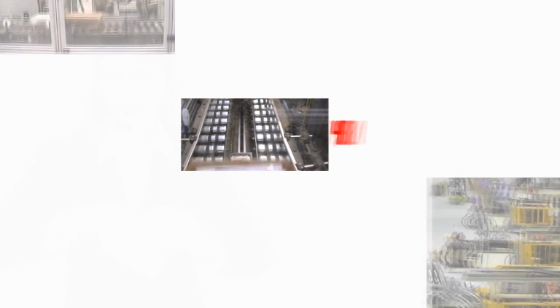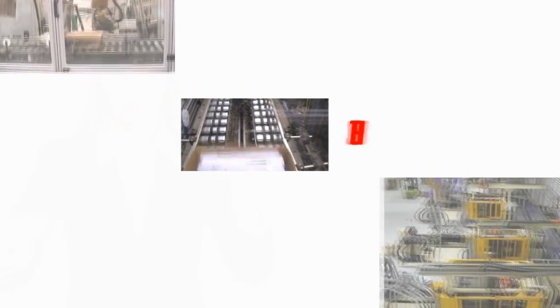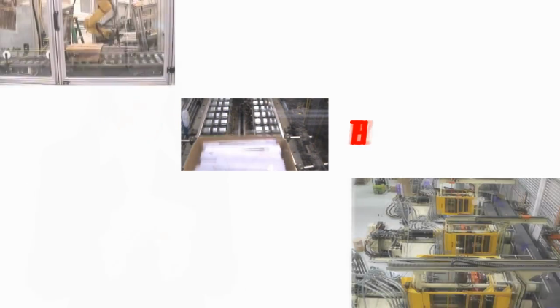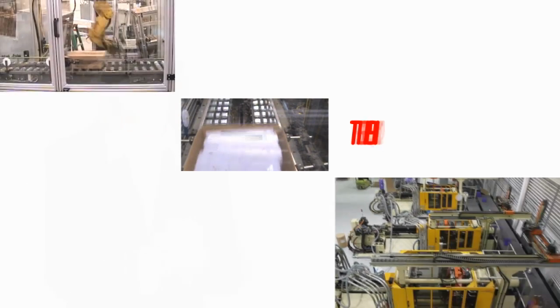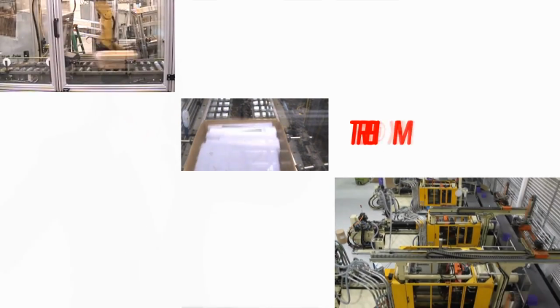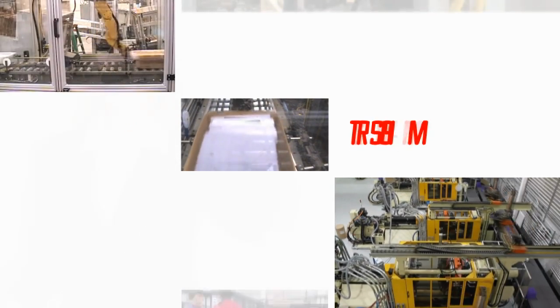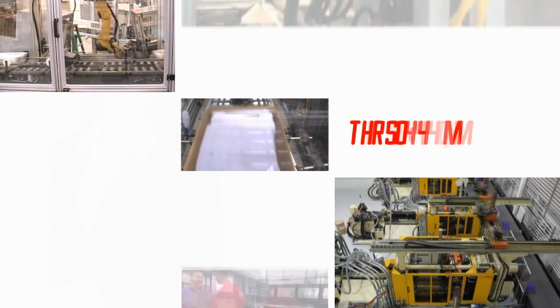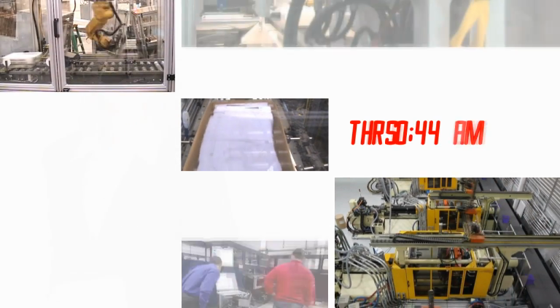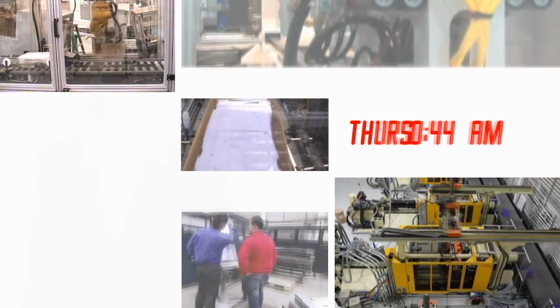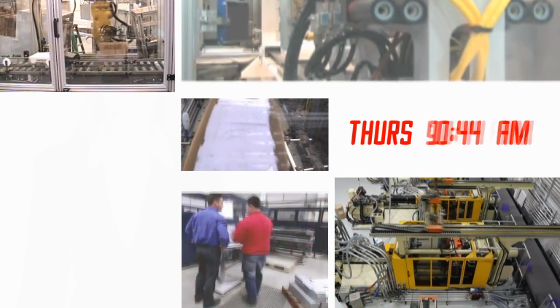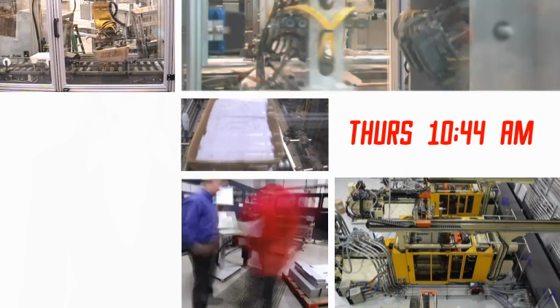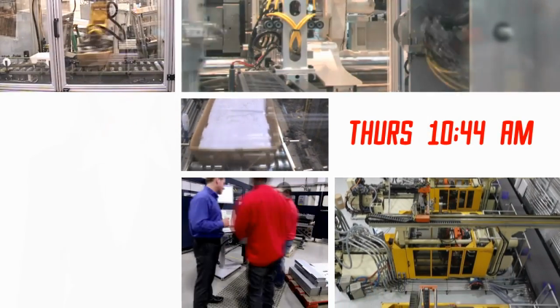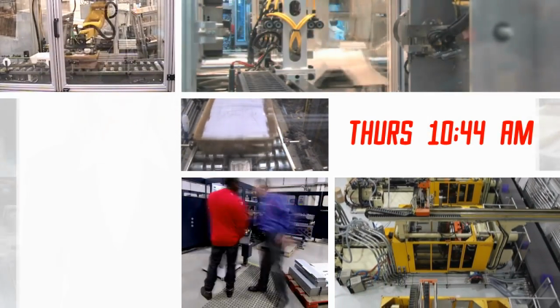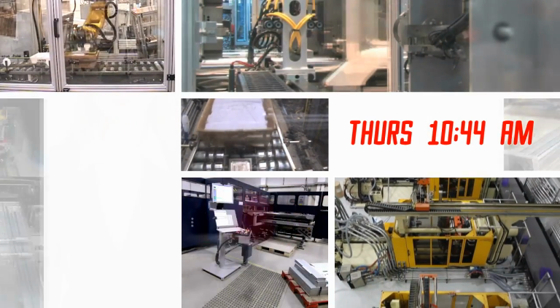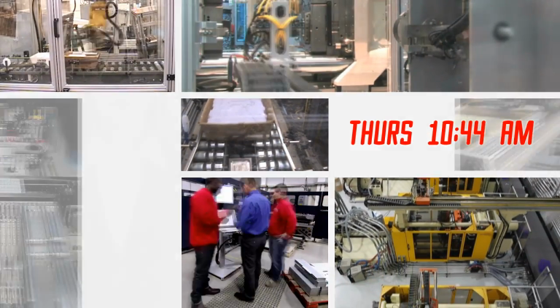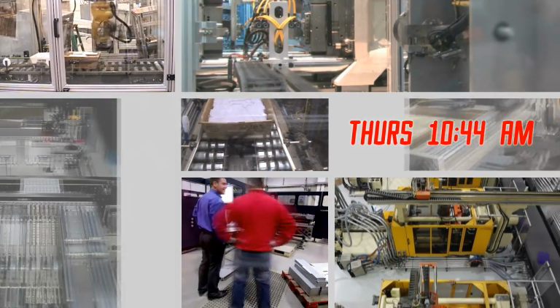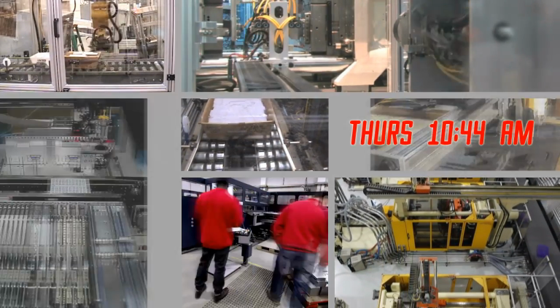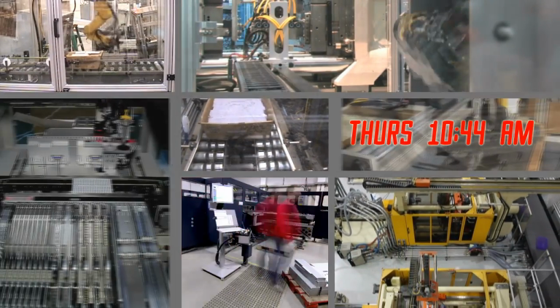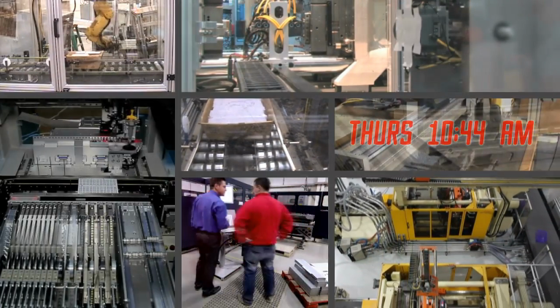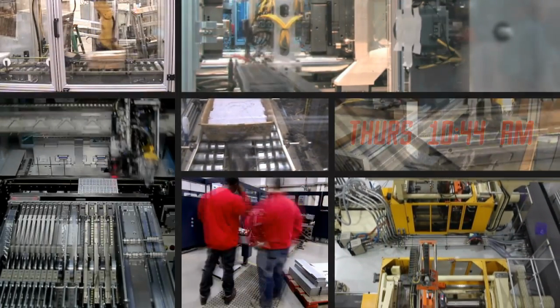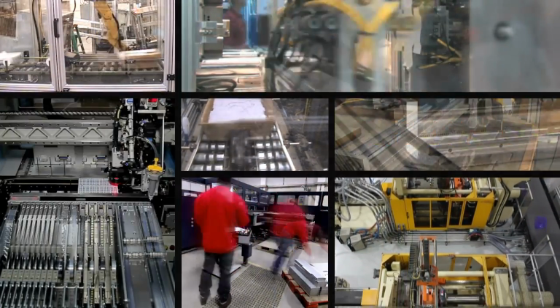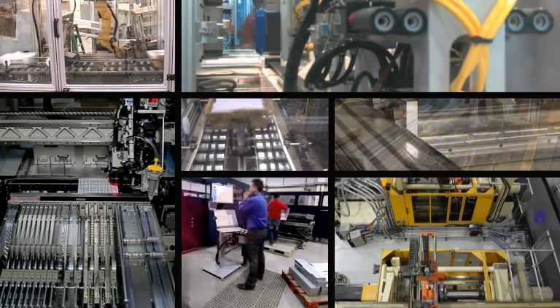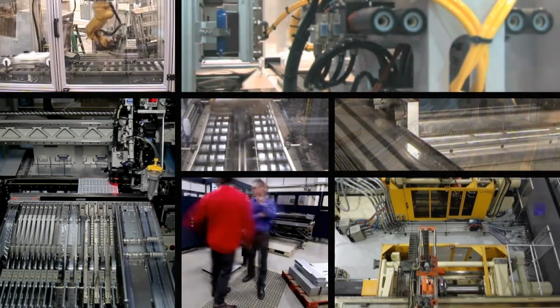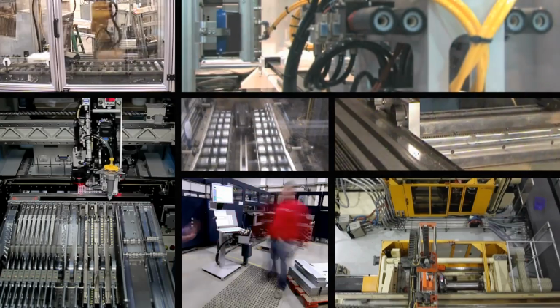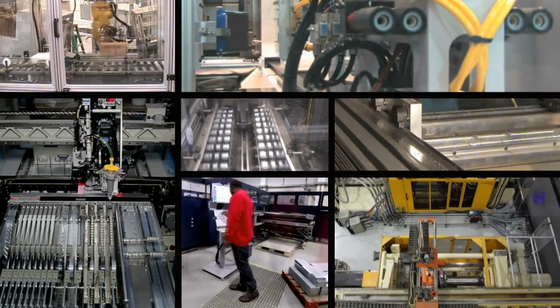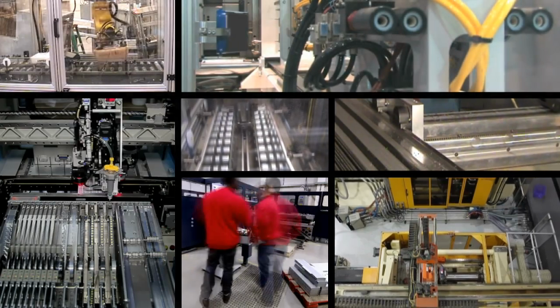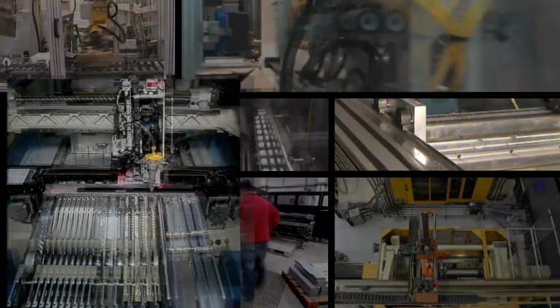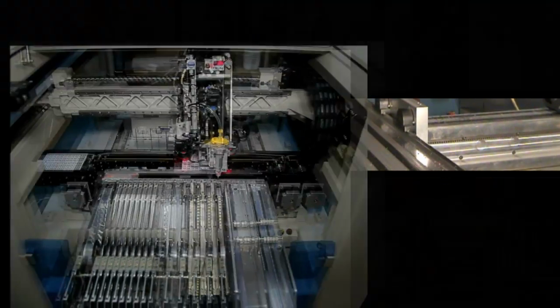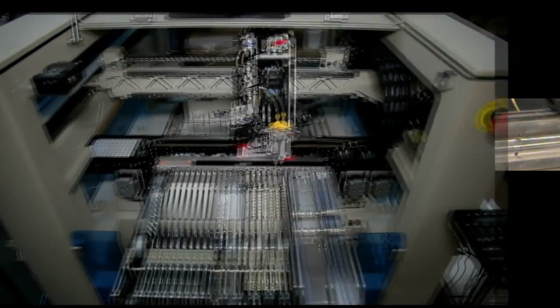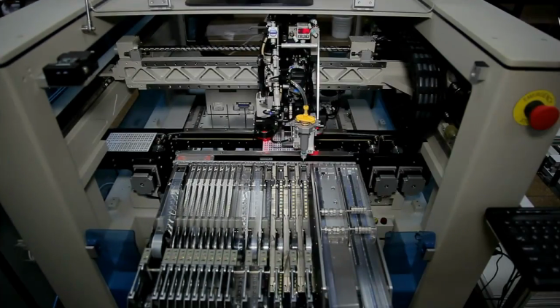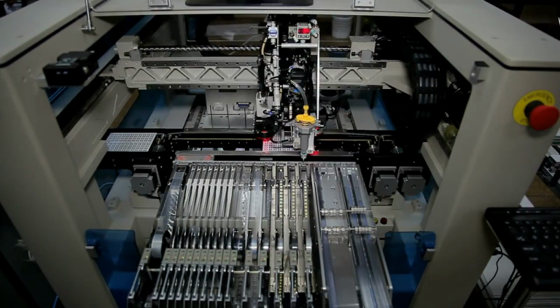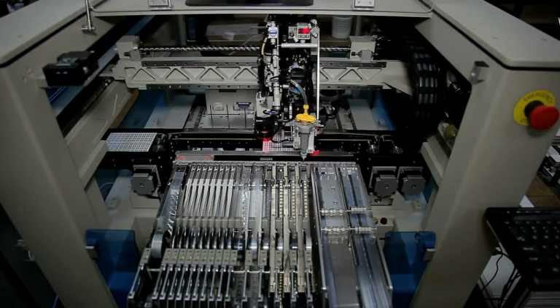You design and build a range of automation equipment. It must be reliable, durable, and compete in today's market. You thought your latest design was perfect.